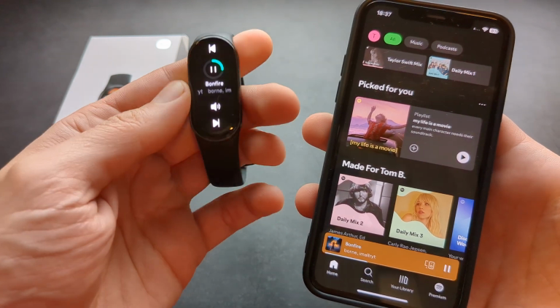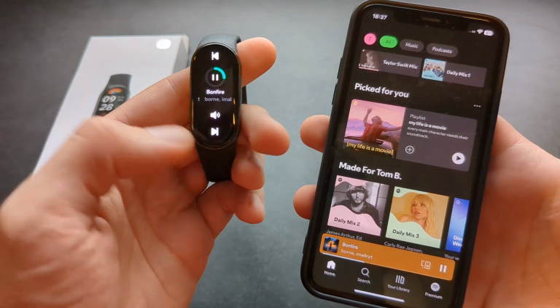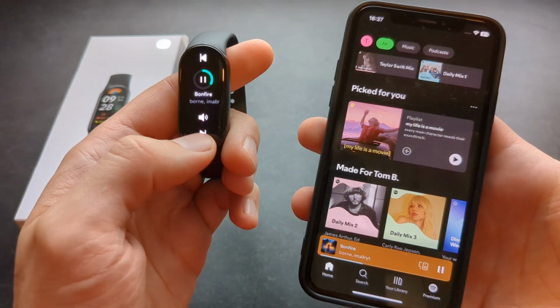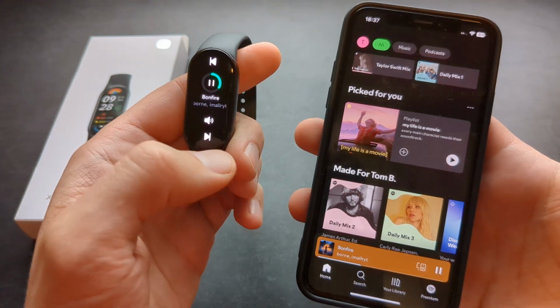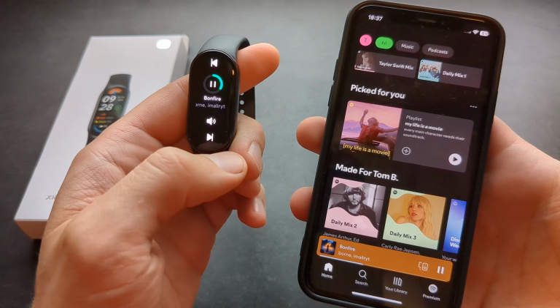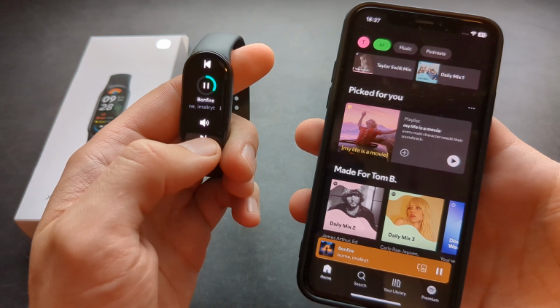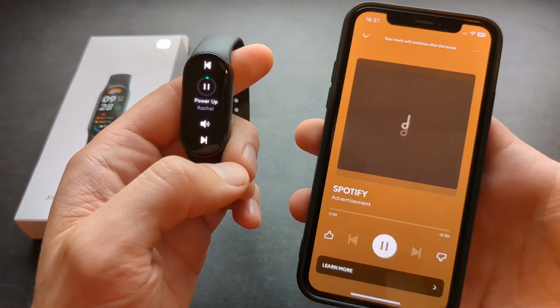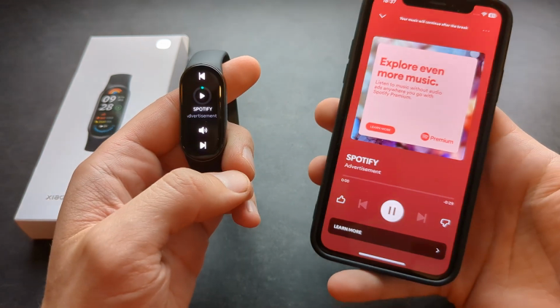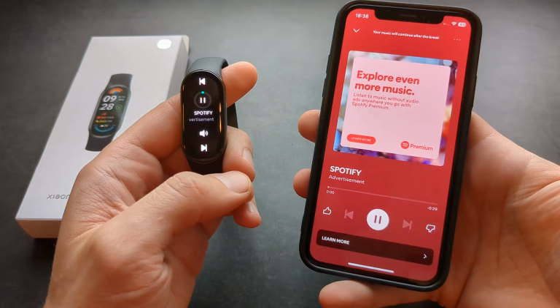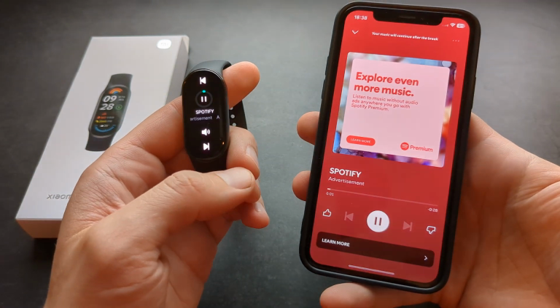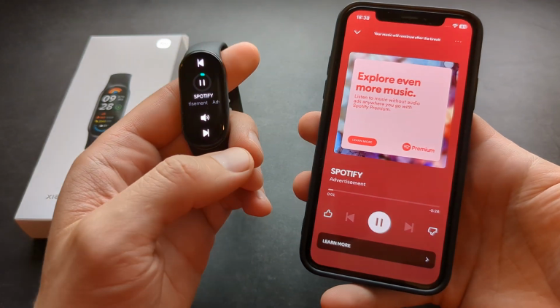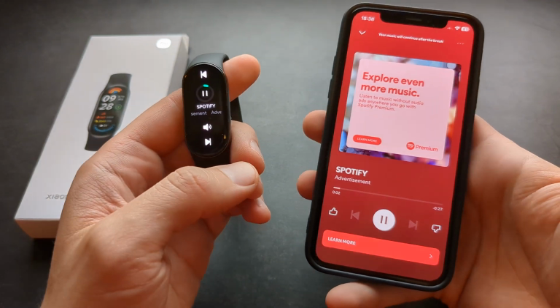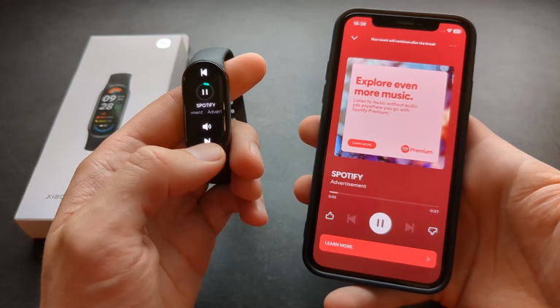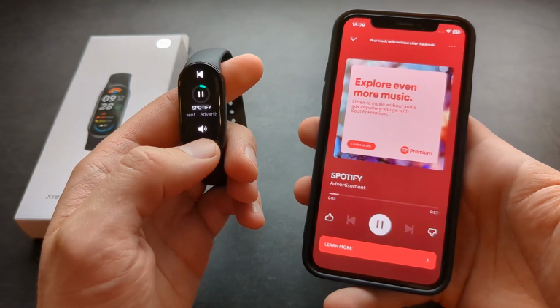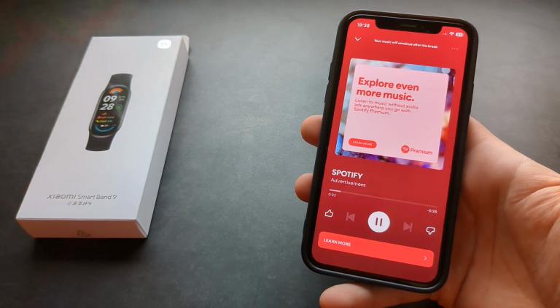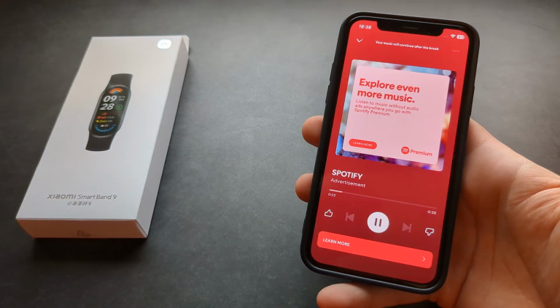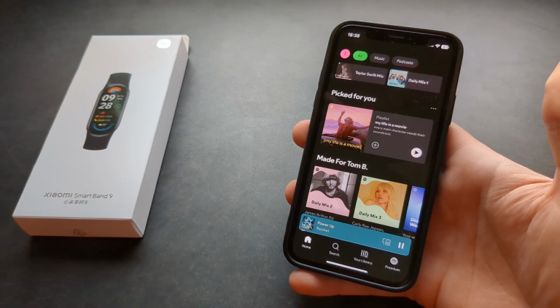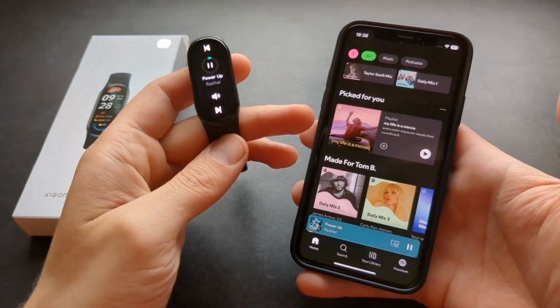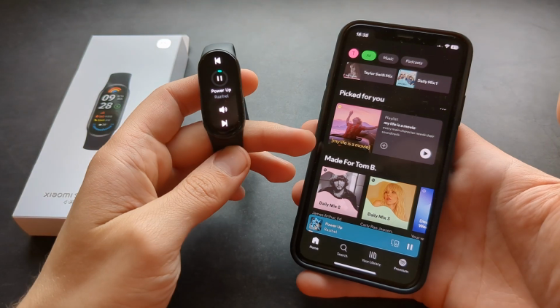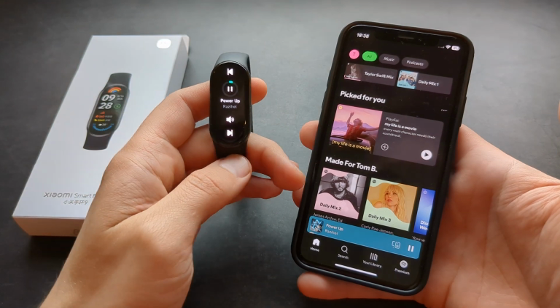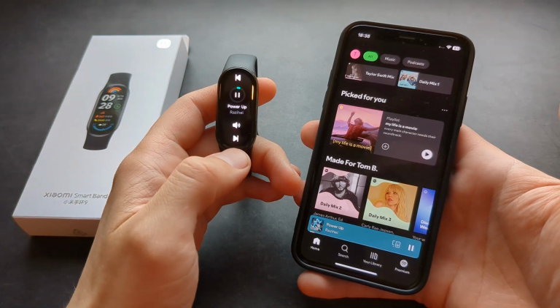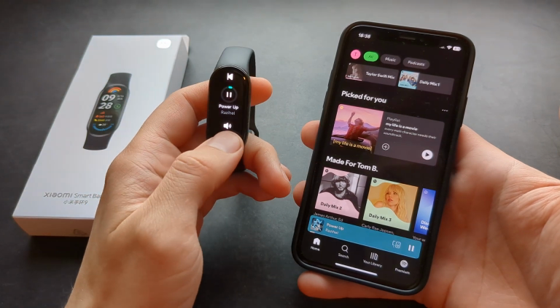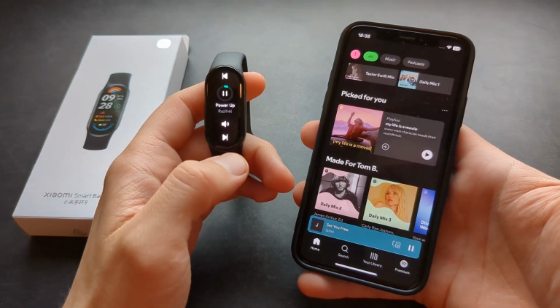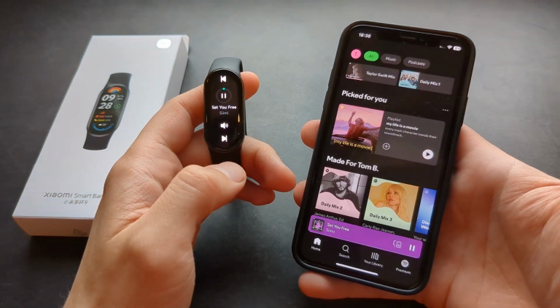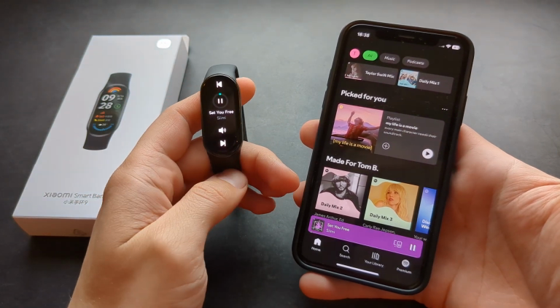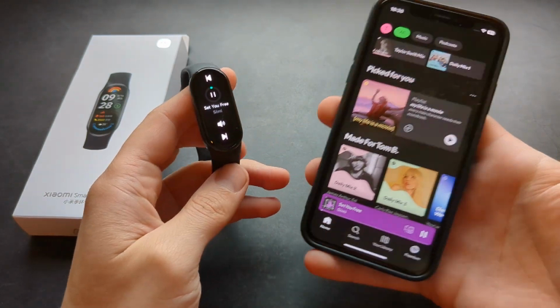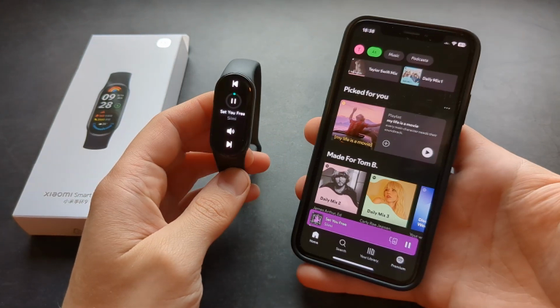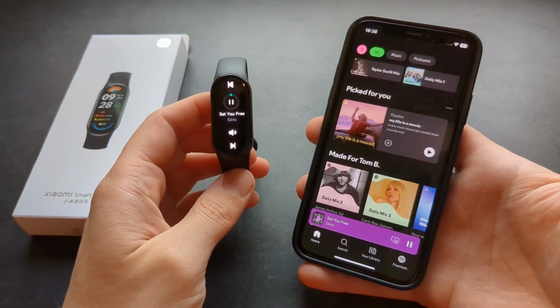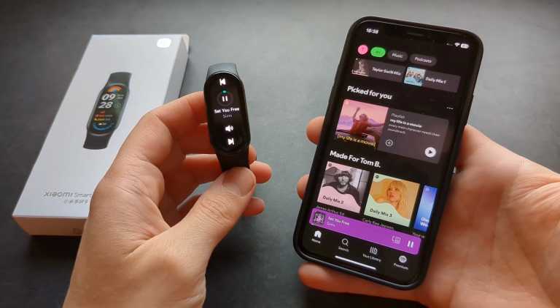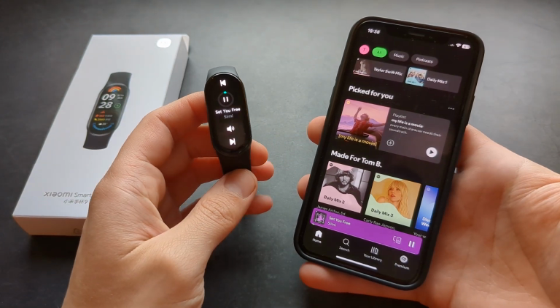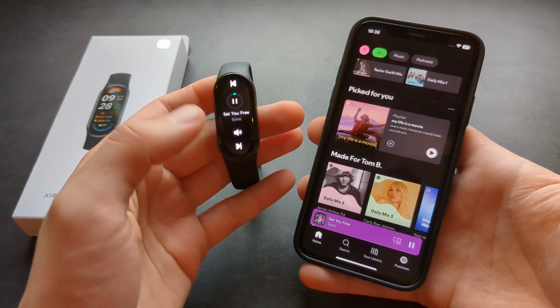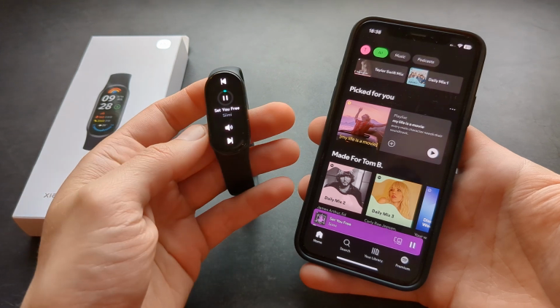Then also we can go to the next song — I got some ads. So as you can see, you can actually control the music on your Spotify very well with your watch.